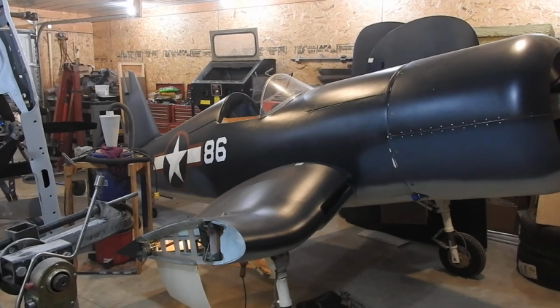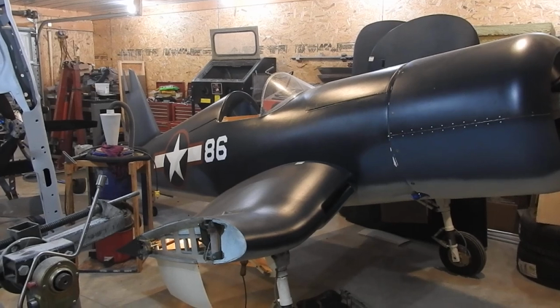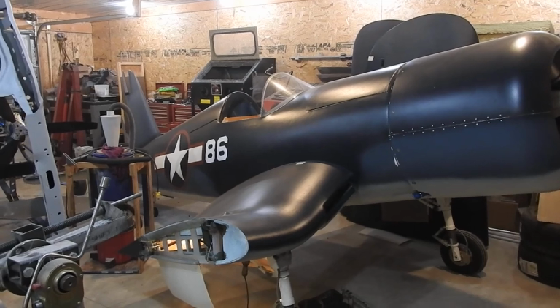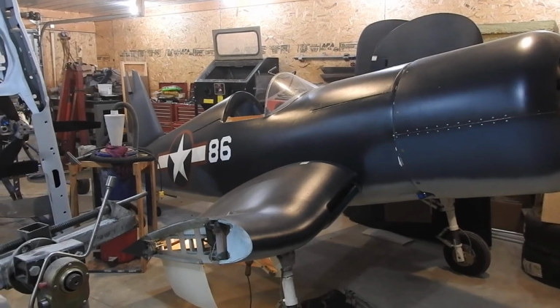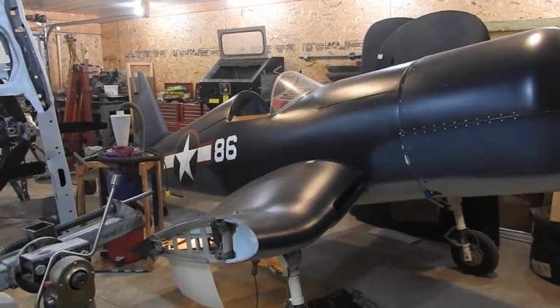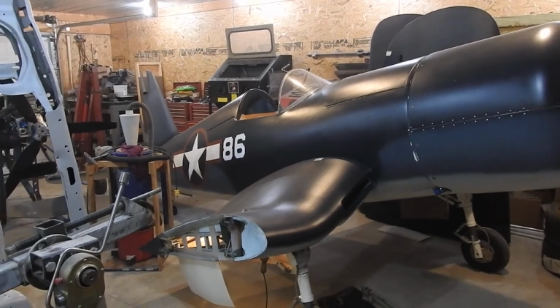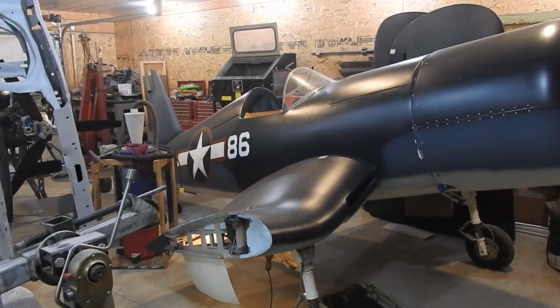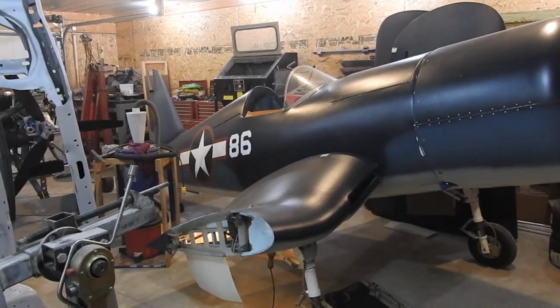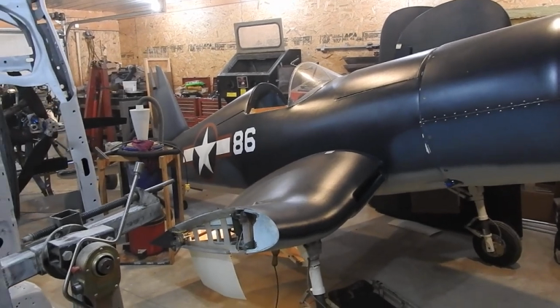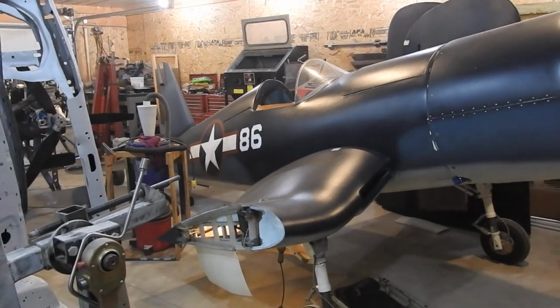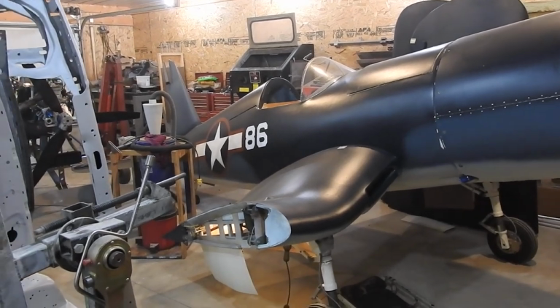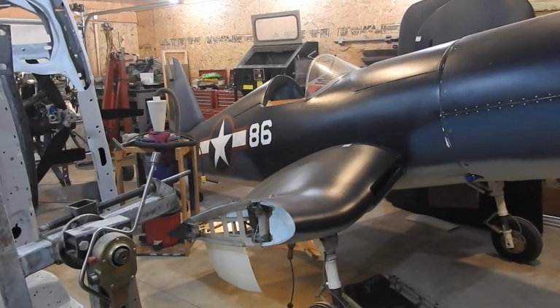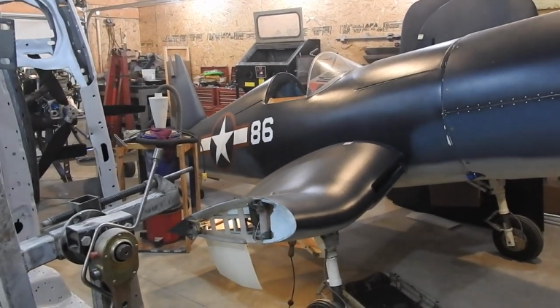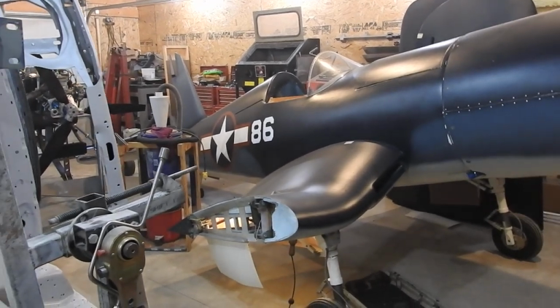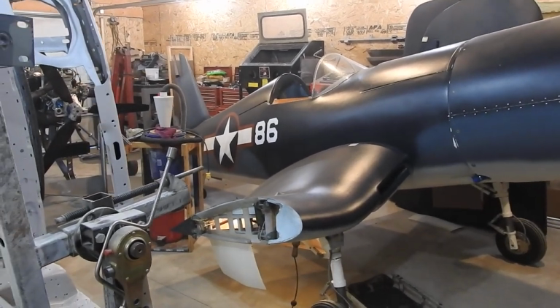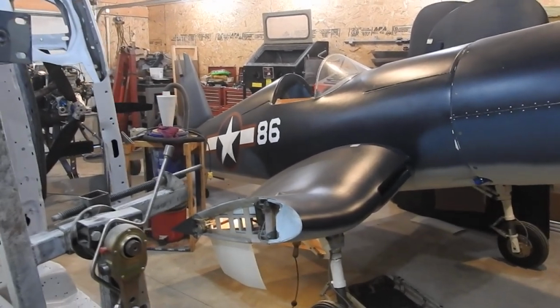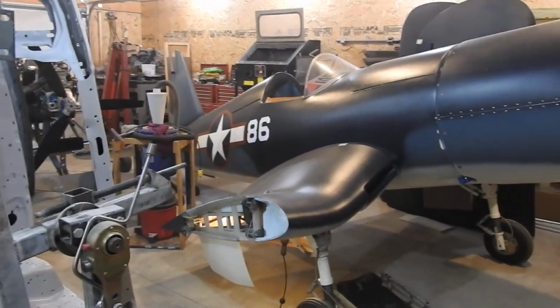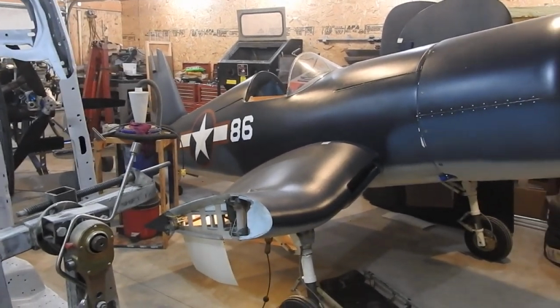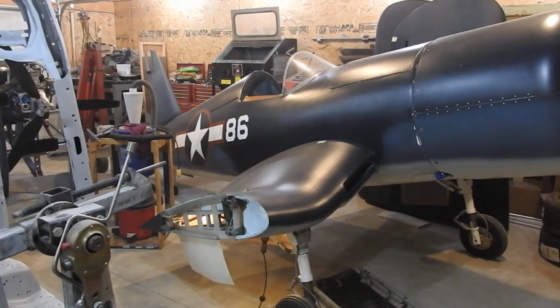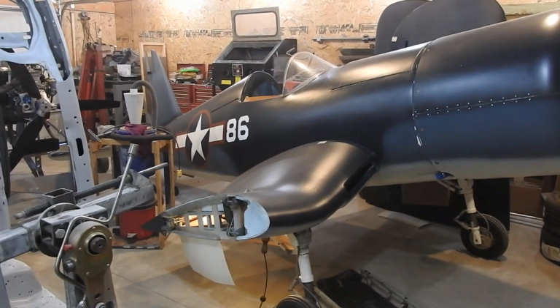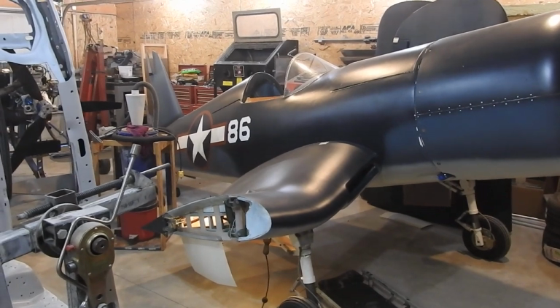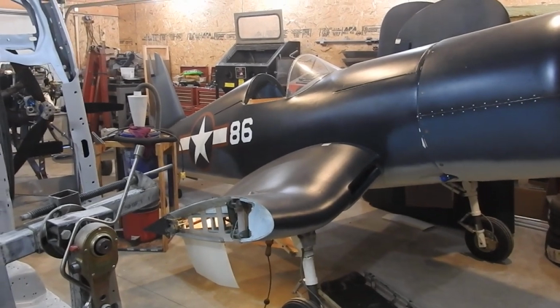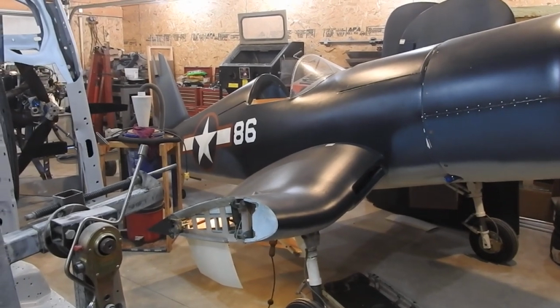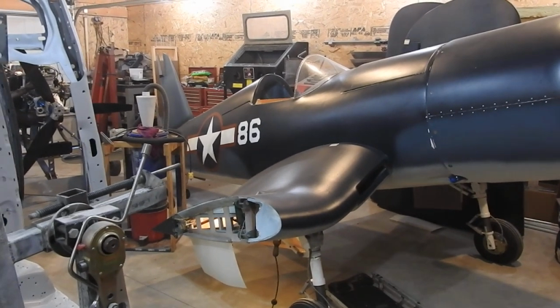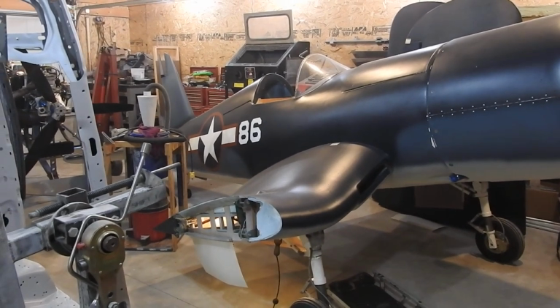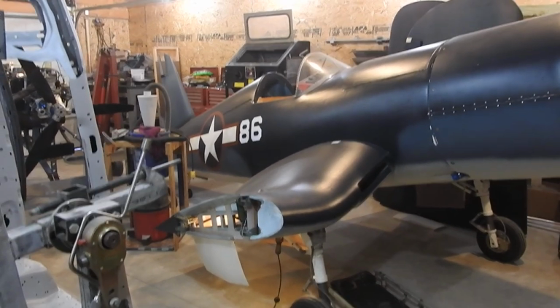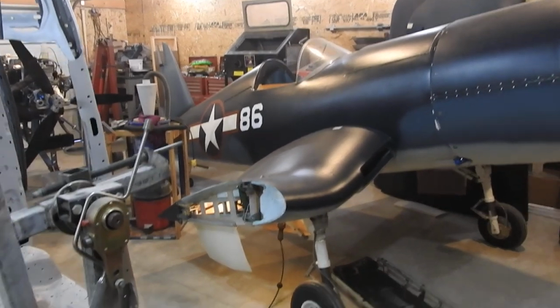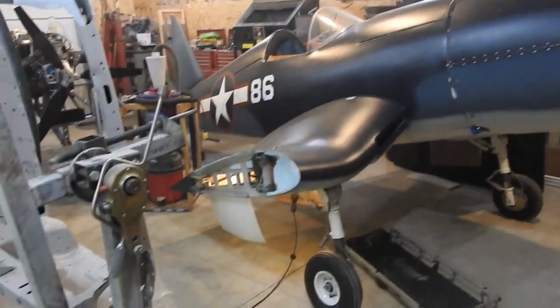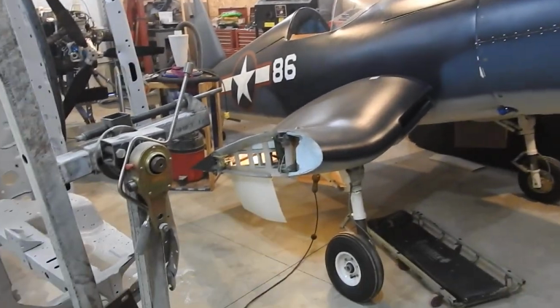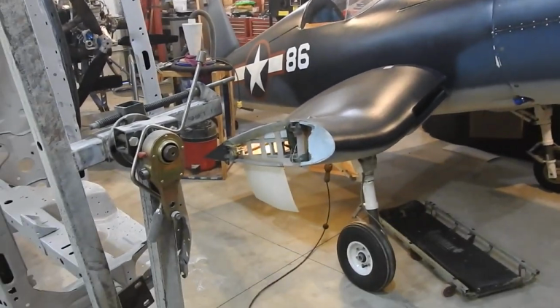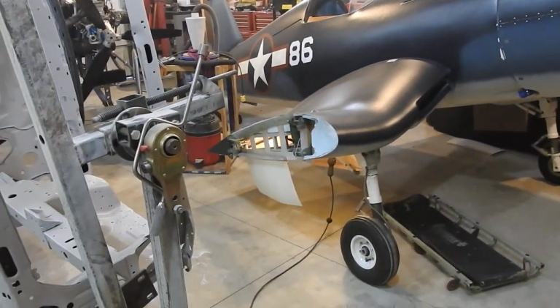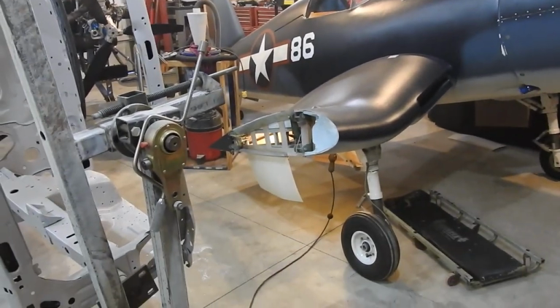Hello everyone, Dino Don here again with the next update on the War Corsair project. As you remember, the last couple of weeks I've been tackling the gear doors.